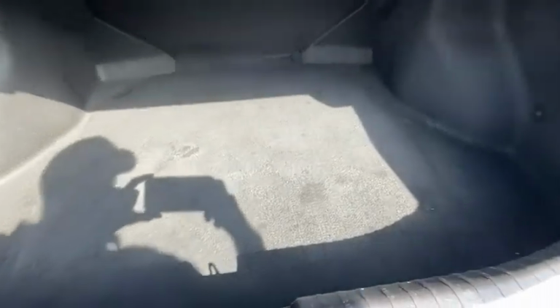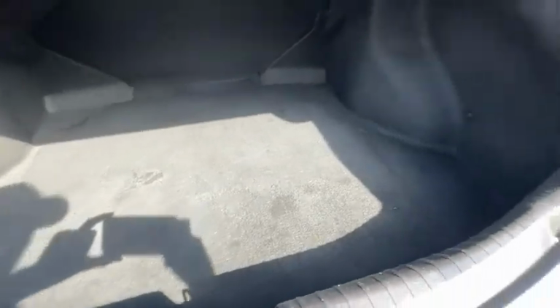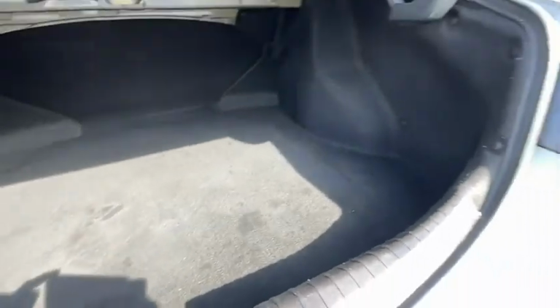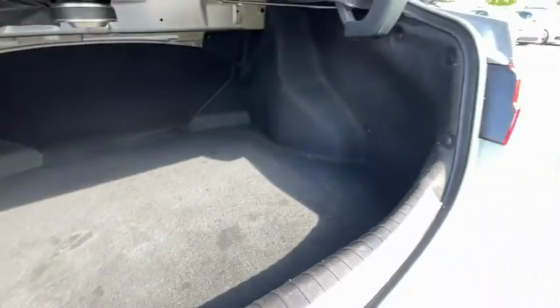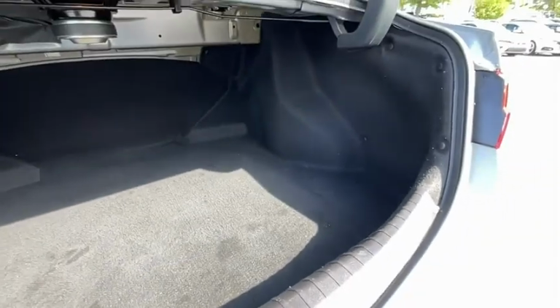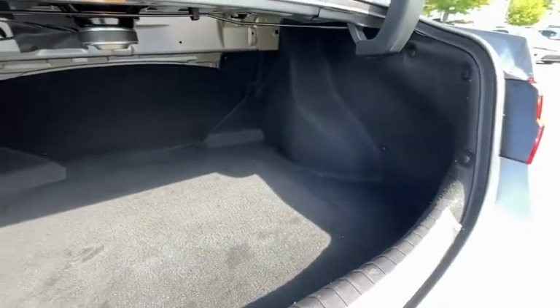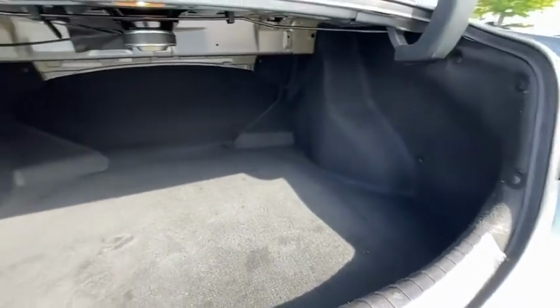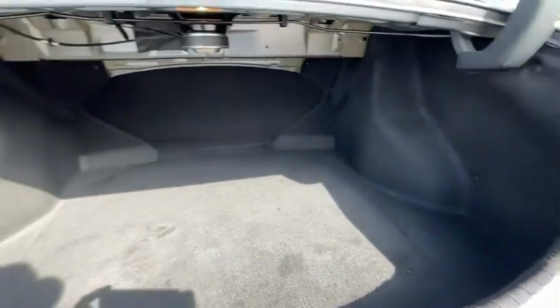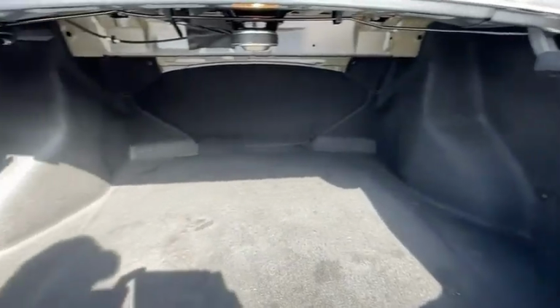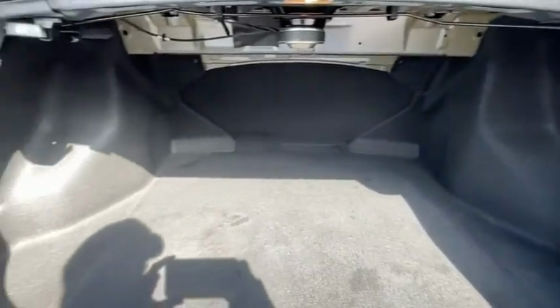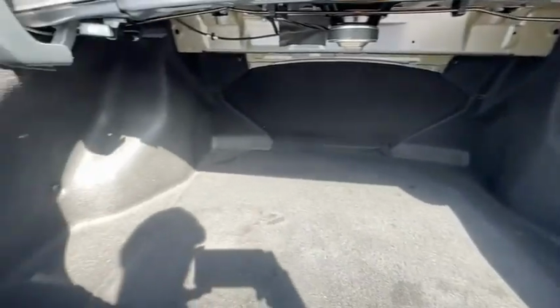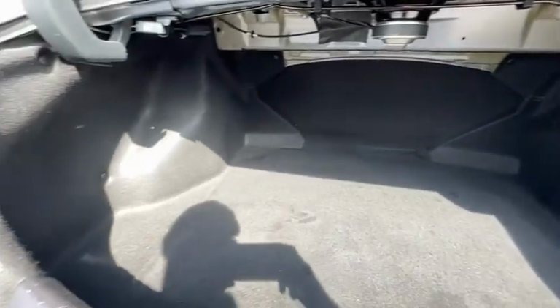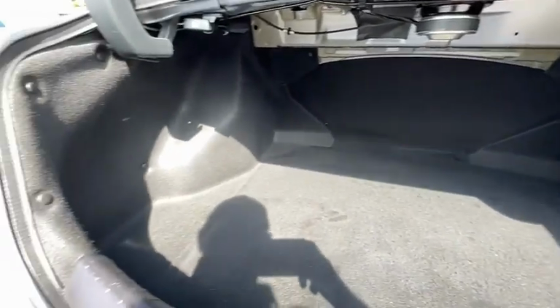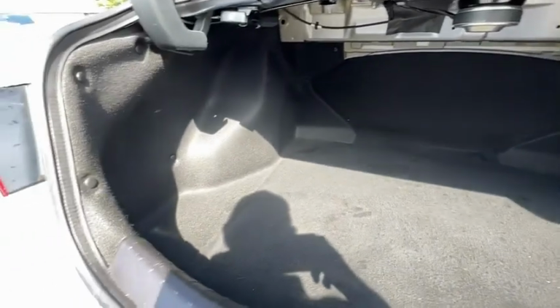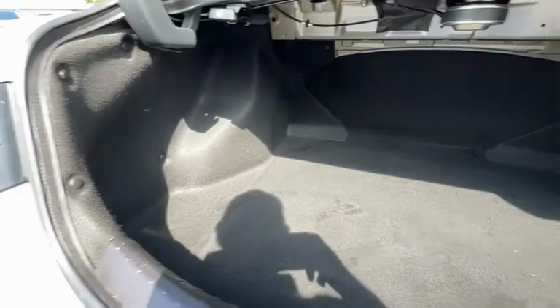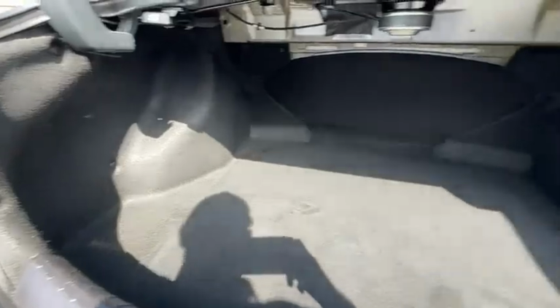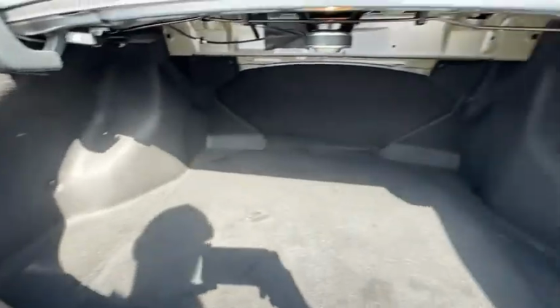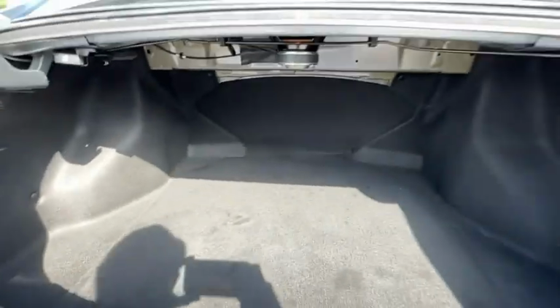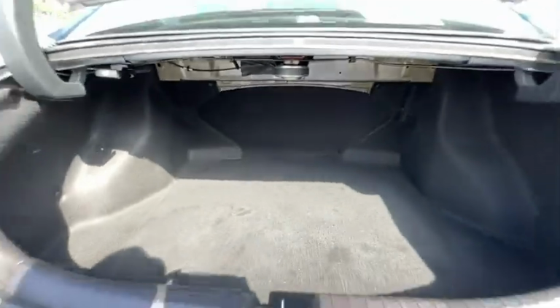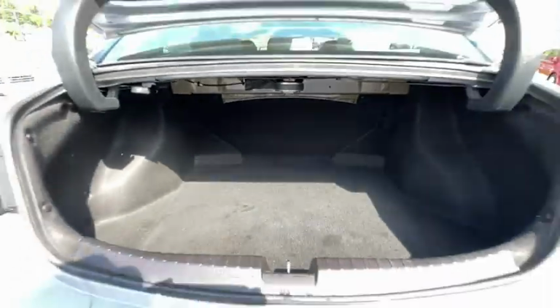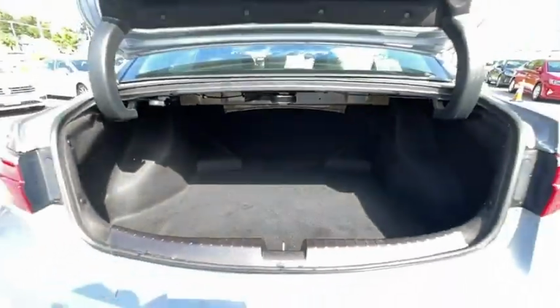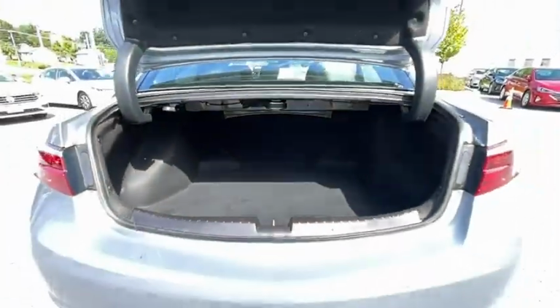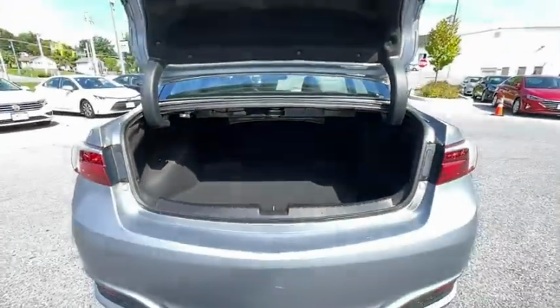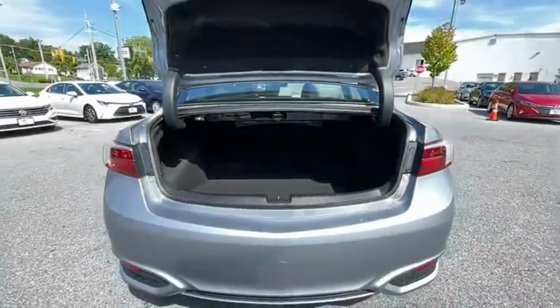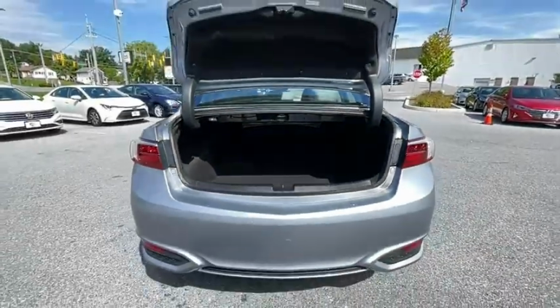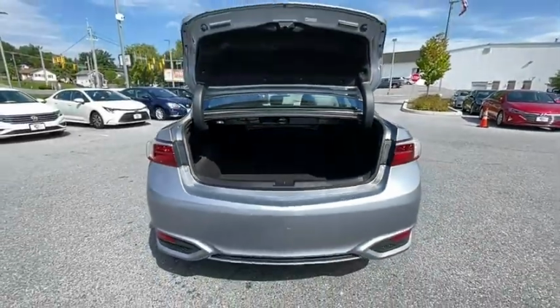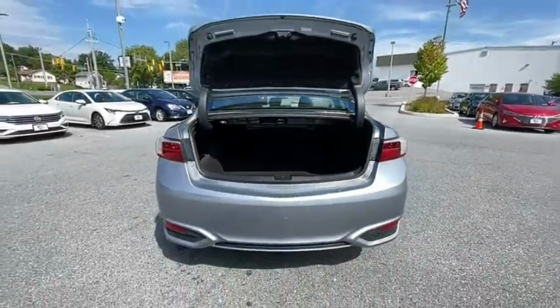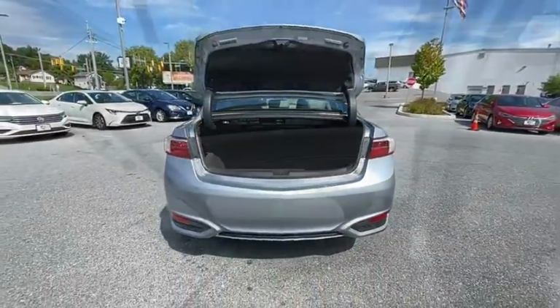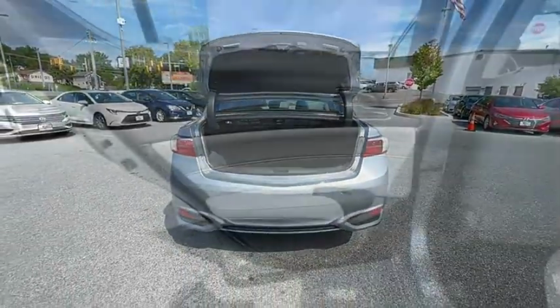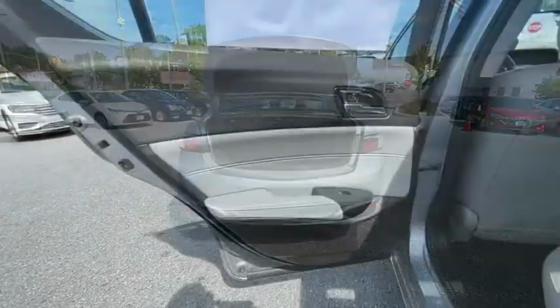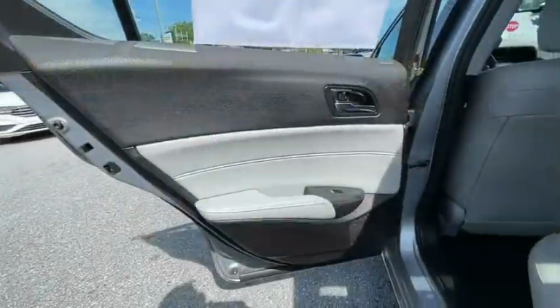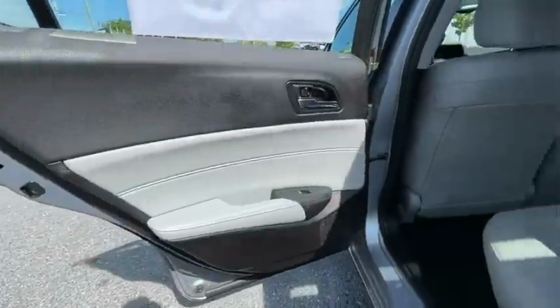Power passenger seat. Traction control. Leather-wrapped steering wheel. Dual airbags. Alloy wheels. Power steering. Four-wheel disc brakes. Rear window defroster.